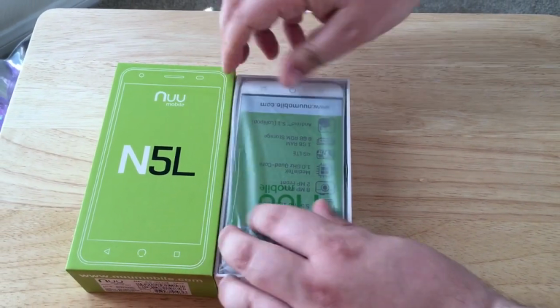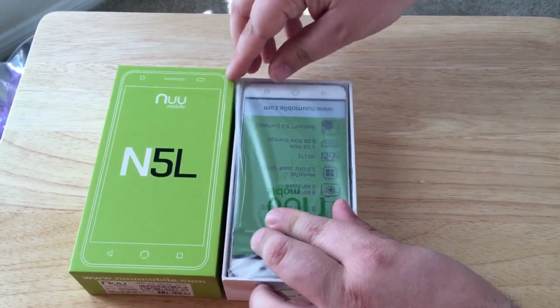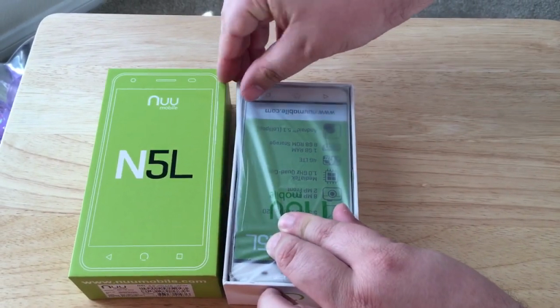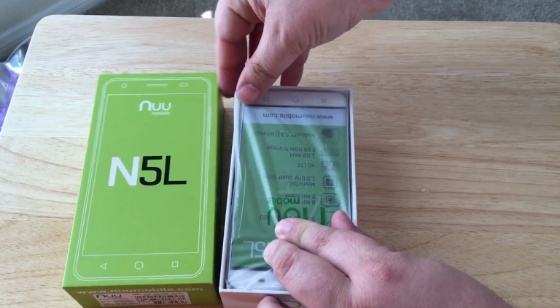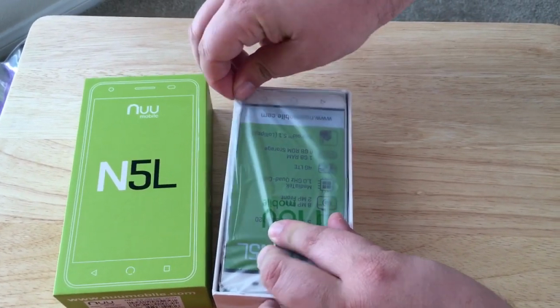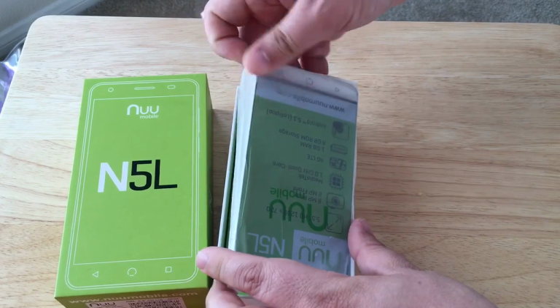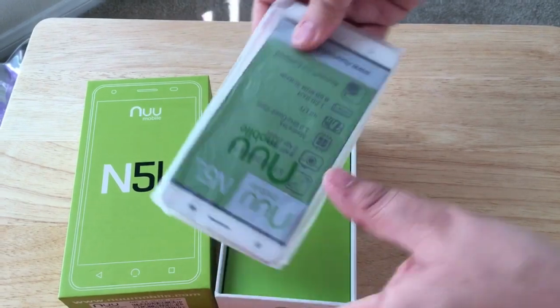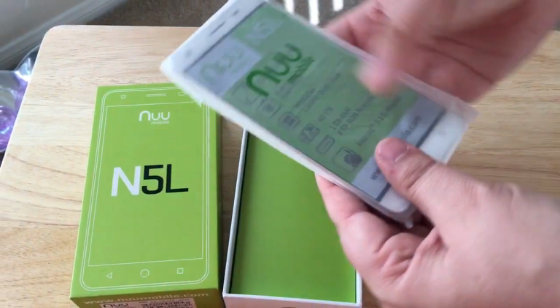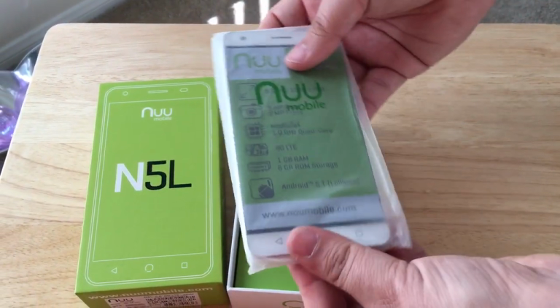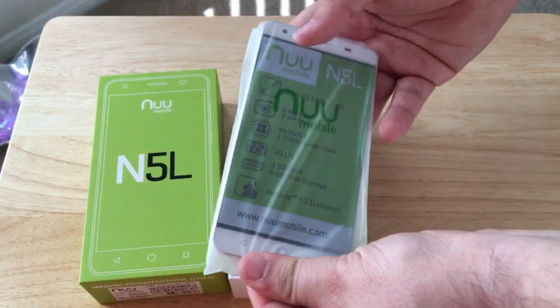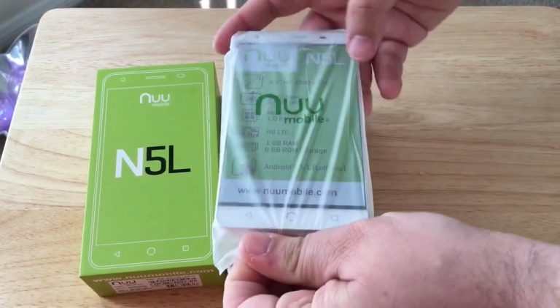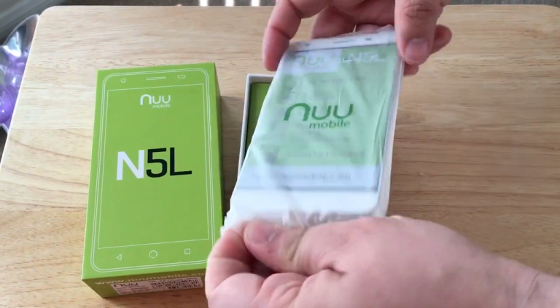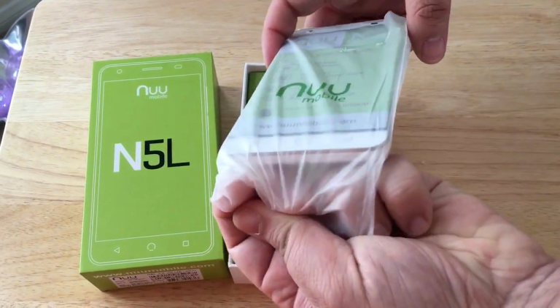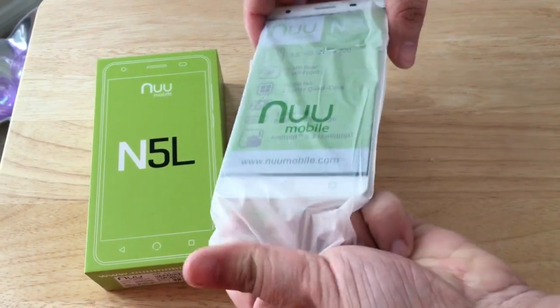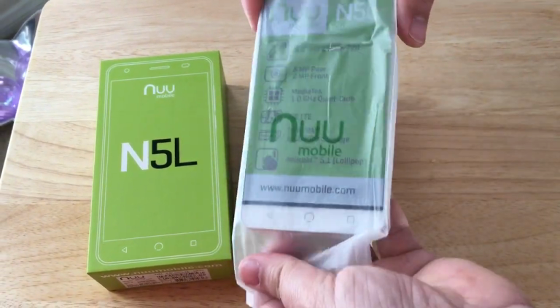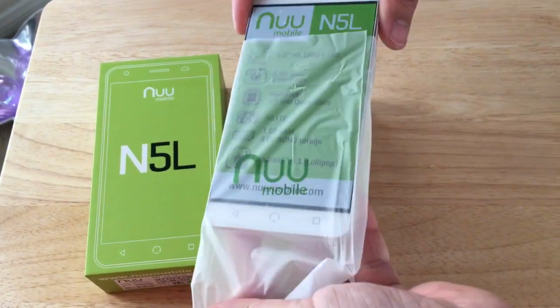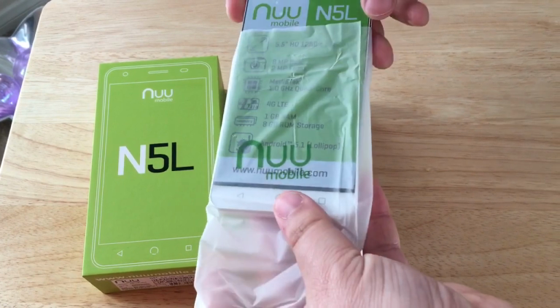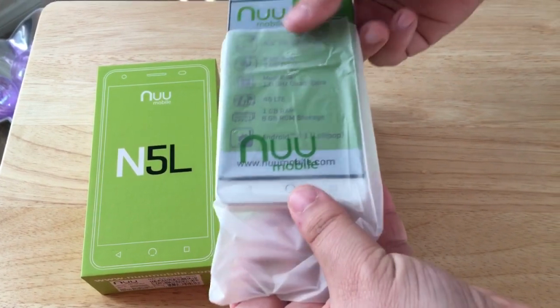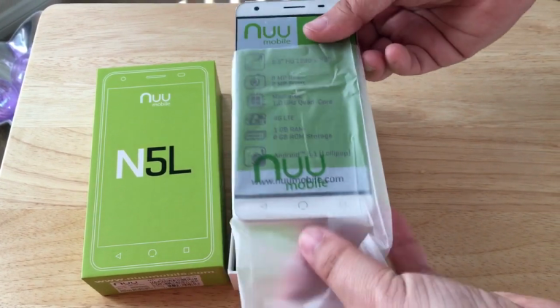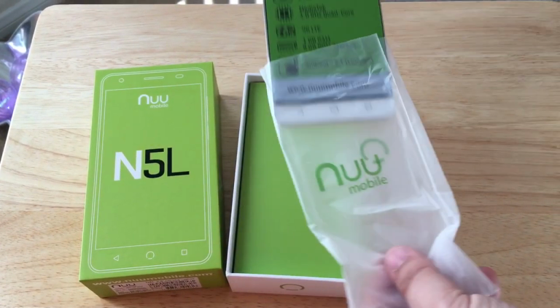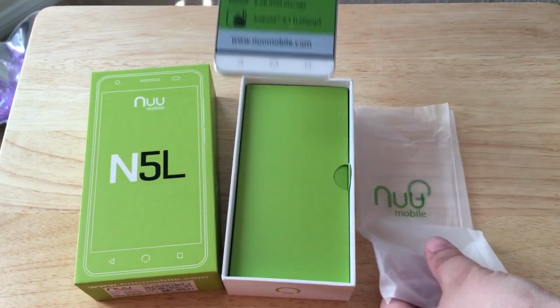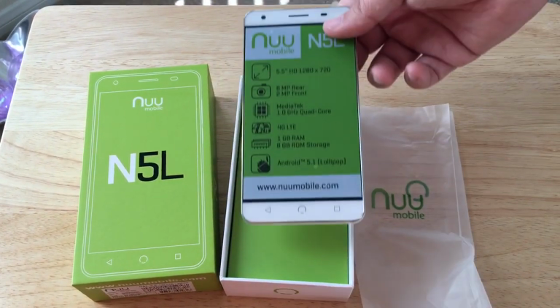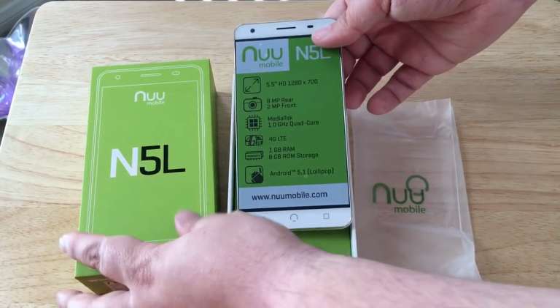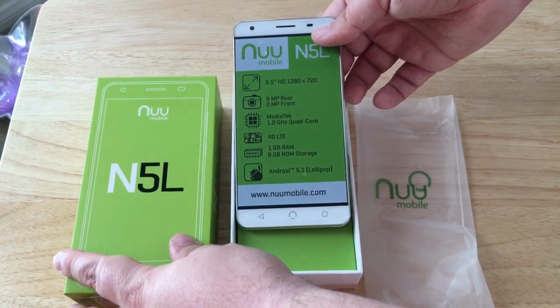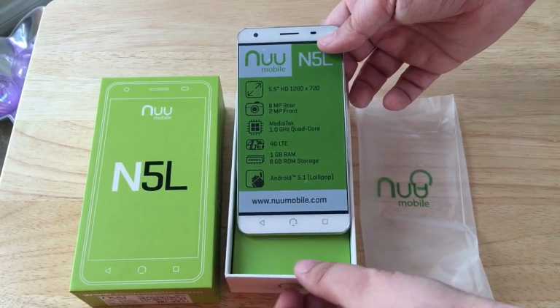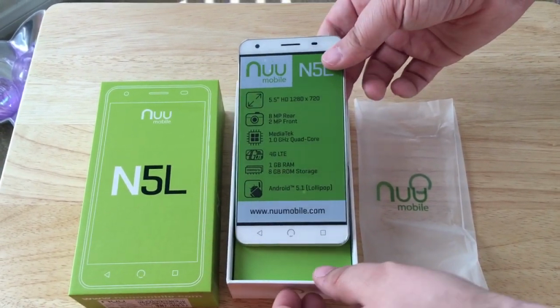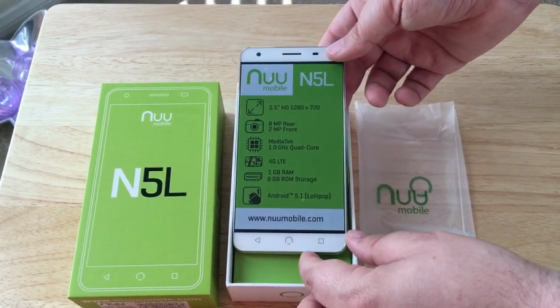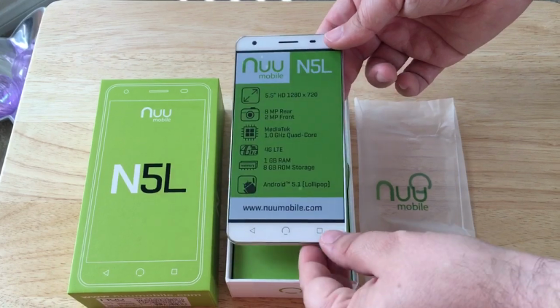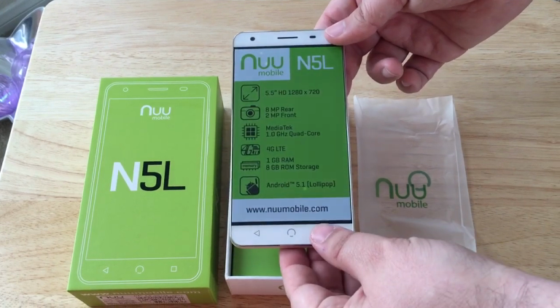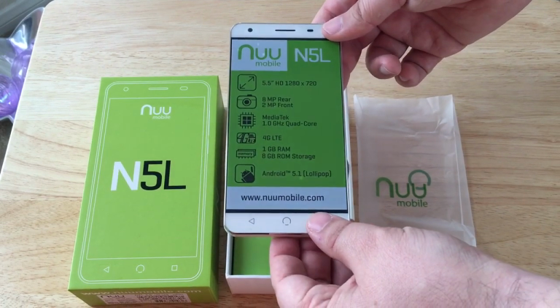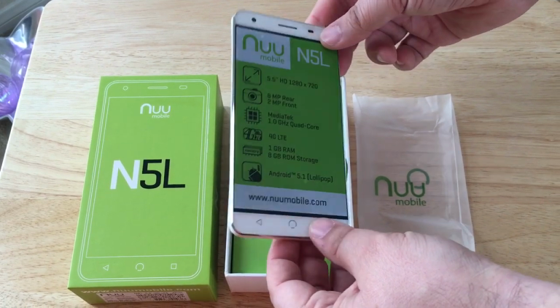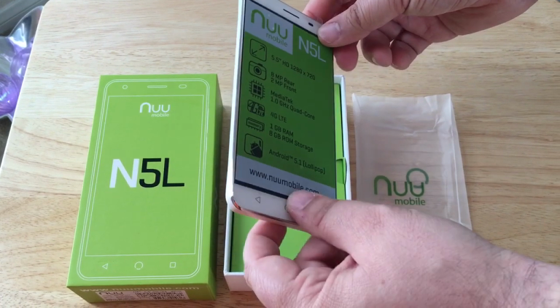So they come in different colors. This one has a dual unlocked 4G LTE SIM base. Samsung would love to have prices this low. NewMobile is an unlocked phone provider — they're not a carrier.